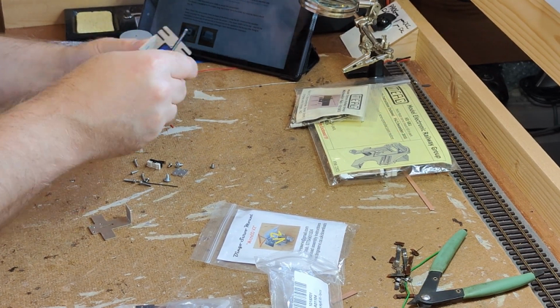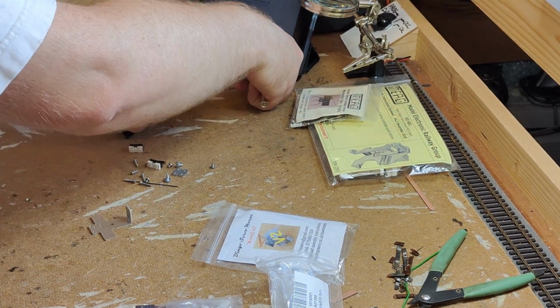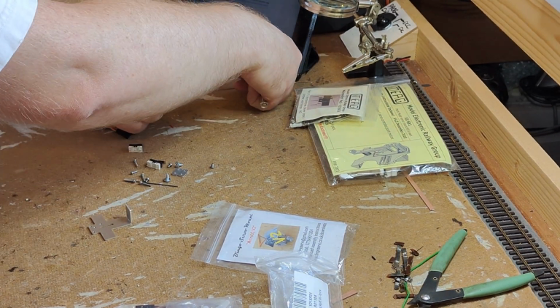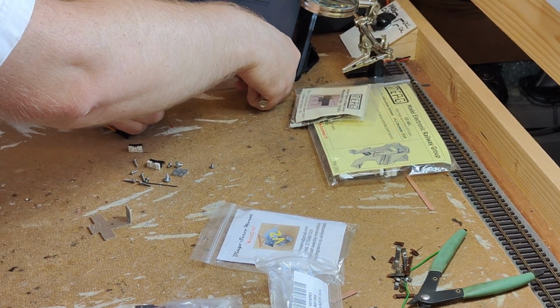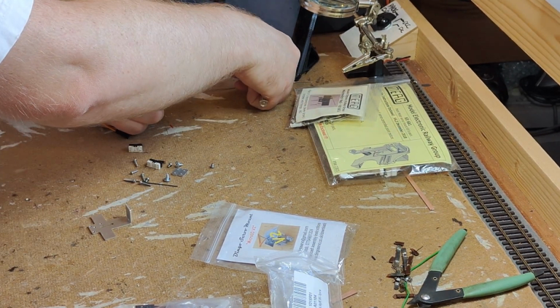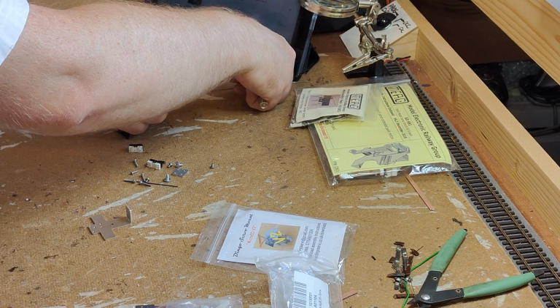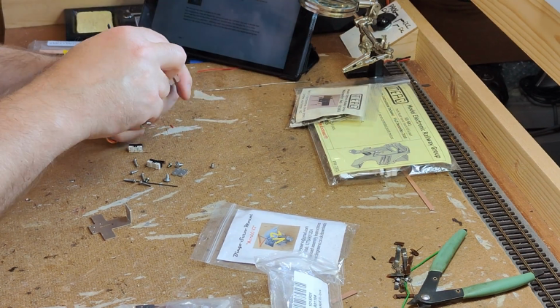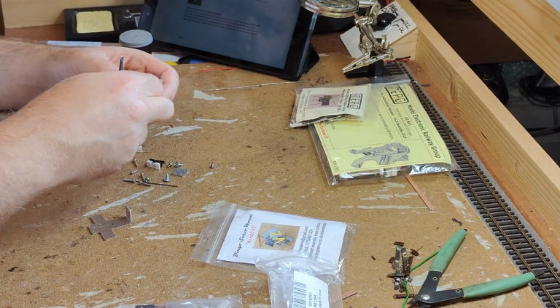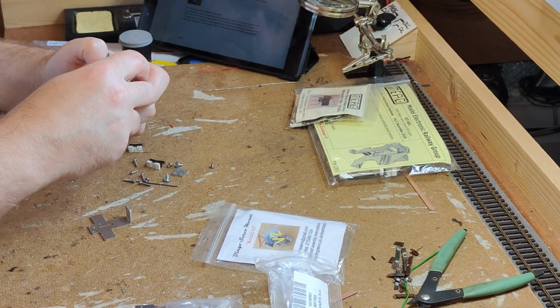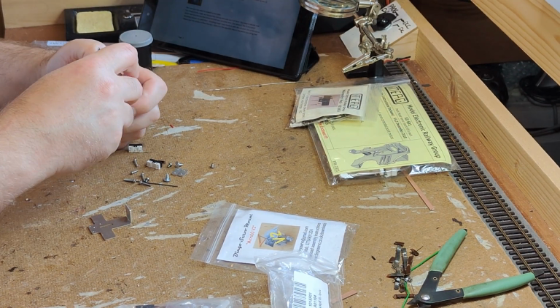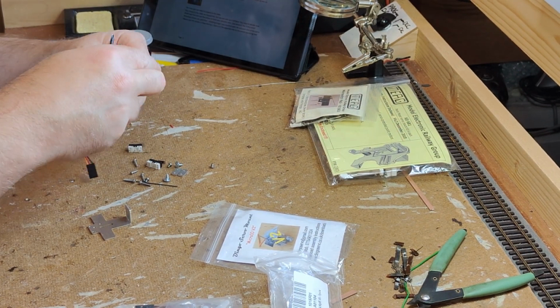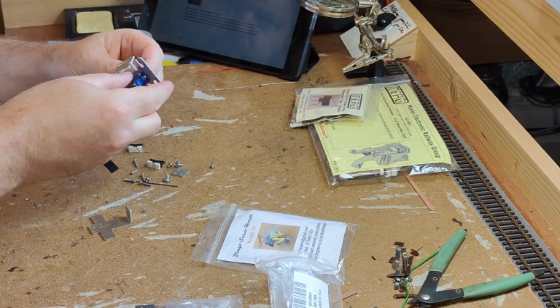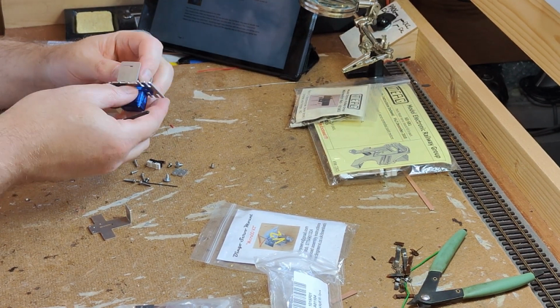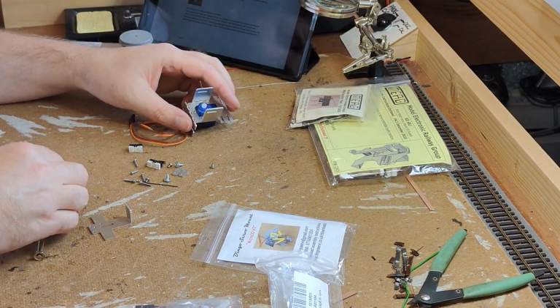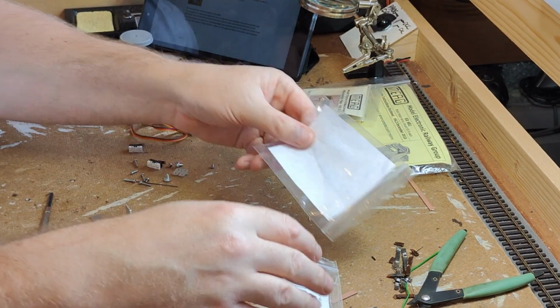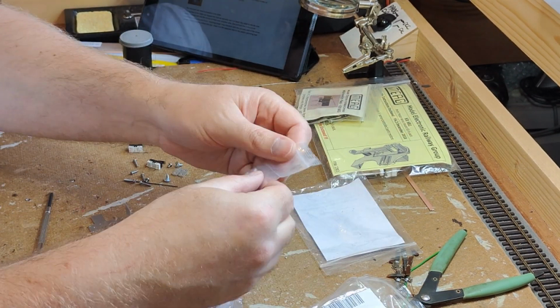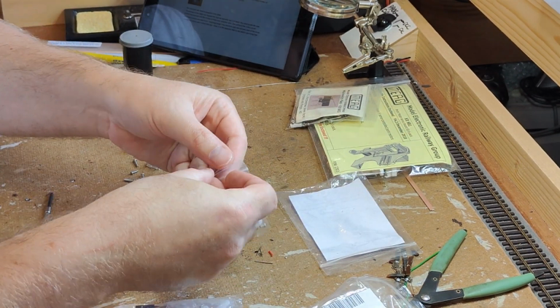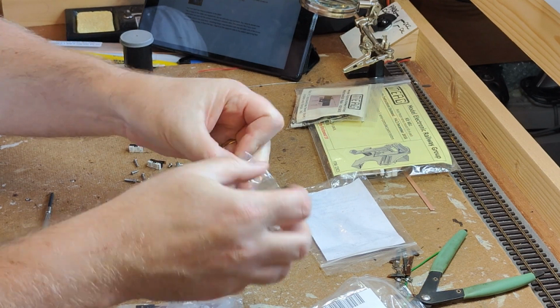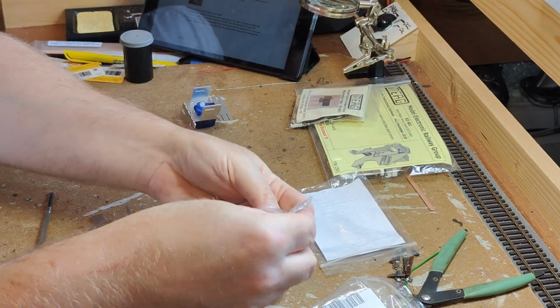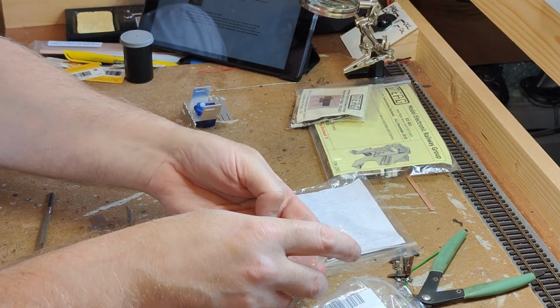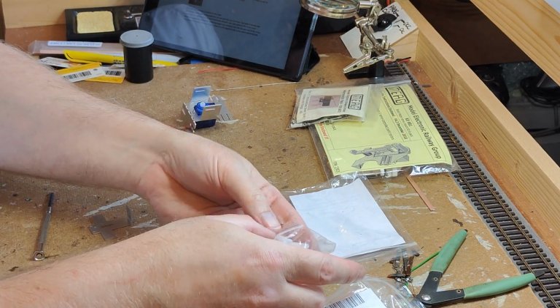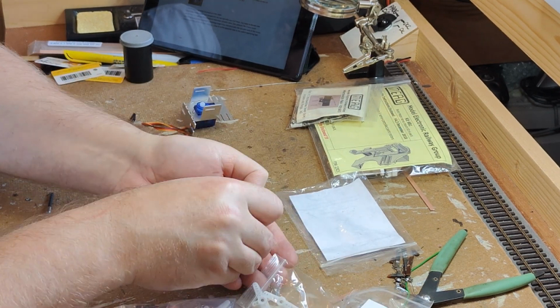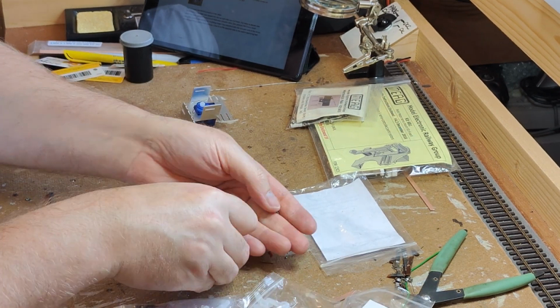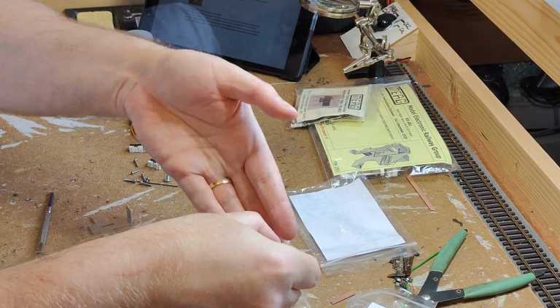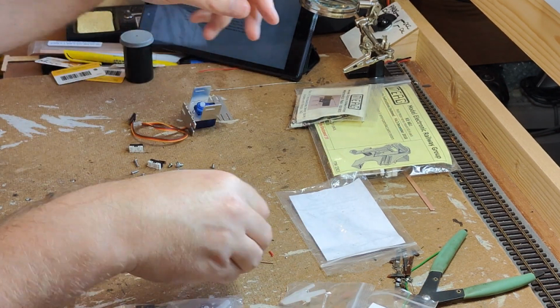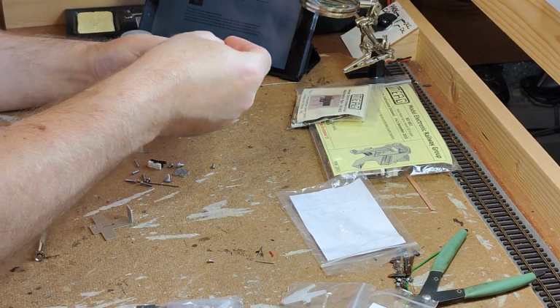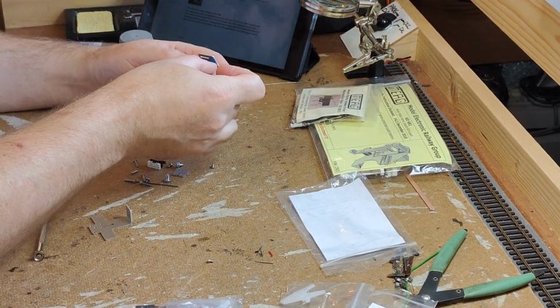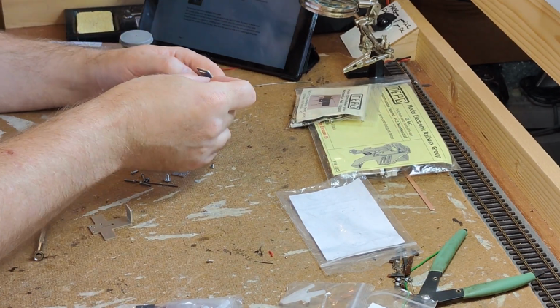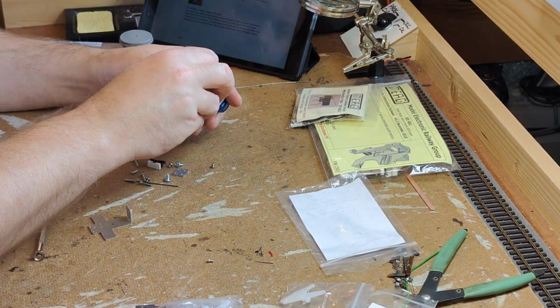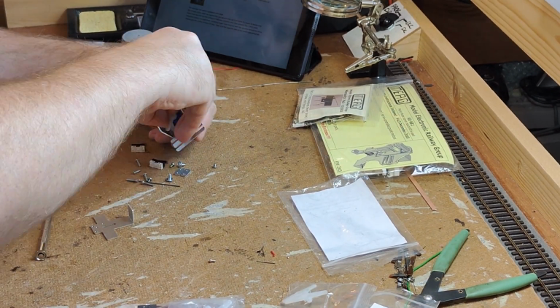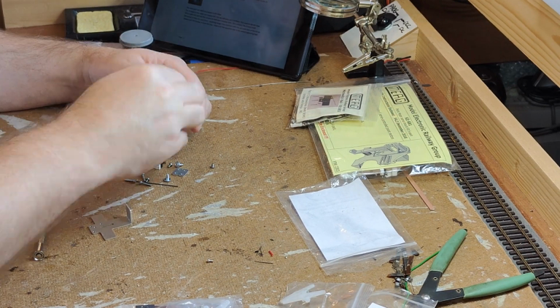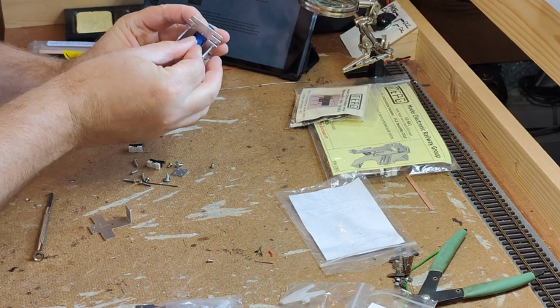The aluminium sheet has been tapped with the appropriate threads, but remember it's soft aluminium. If you were to get something cross-threaded and proceed with force, or even use a screw with the wrong thread, you'd strip the threads out of the aluminium pretty easily.